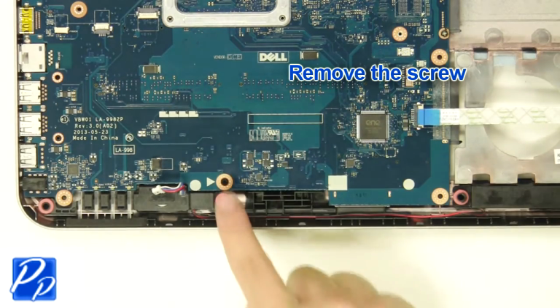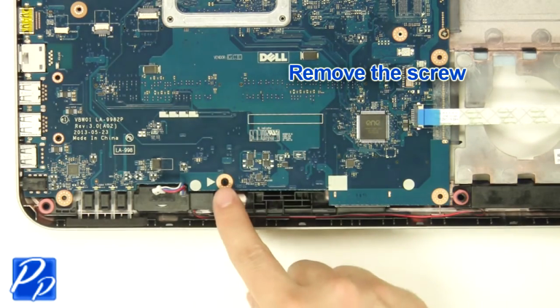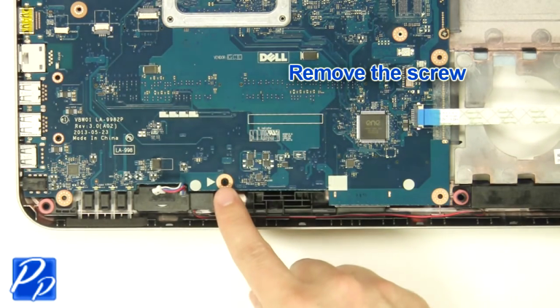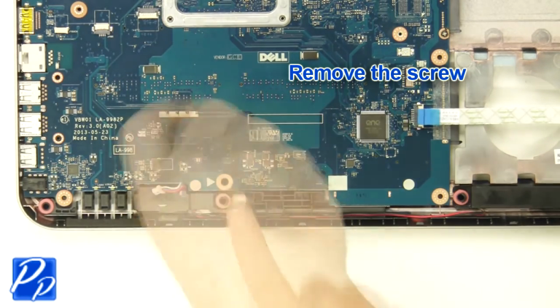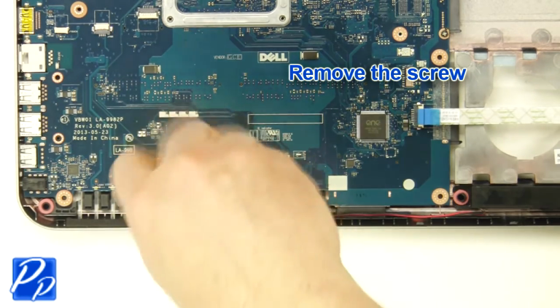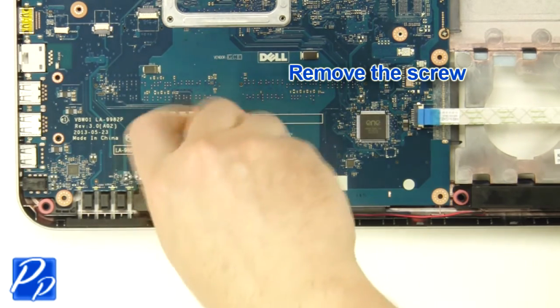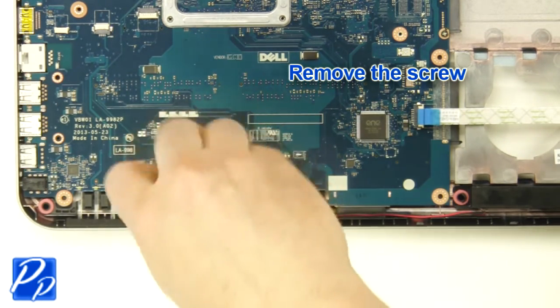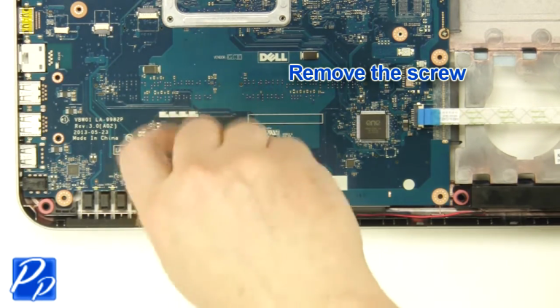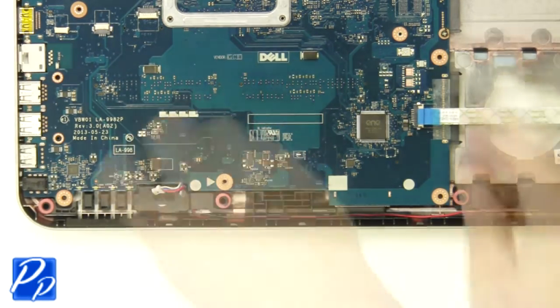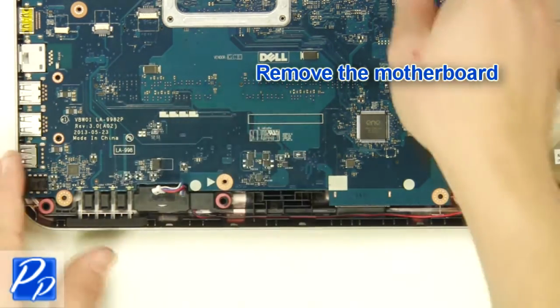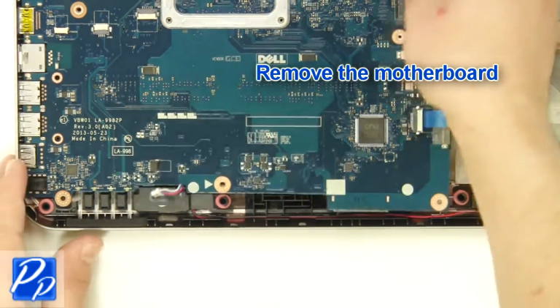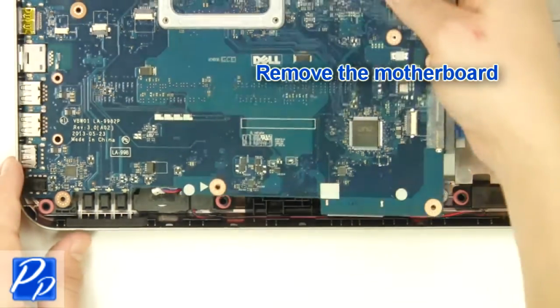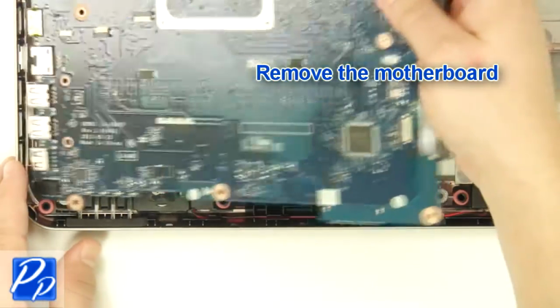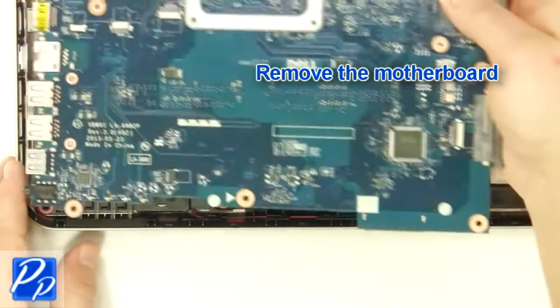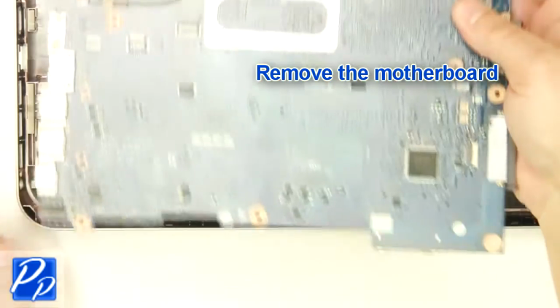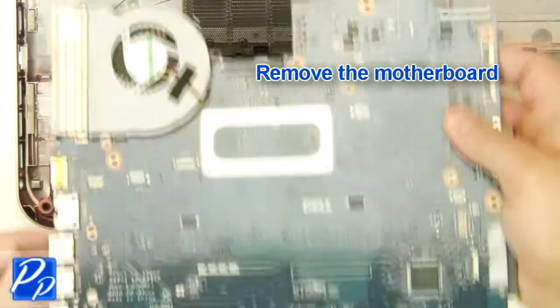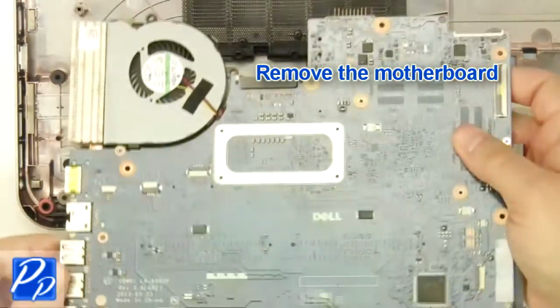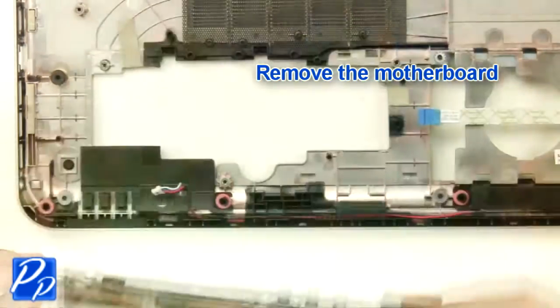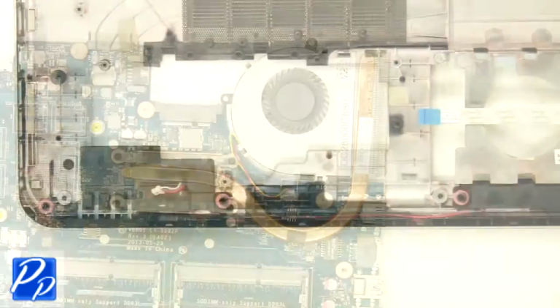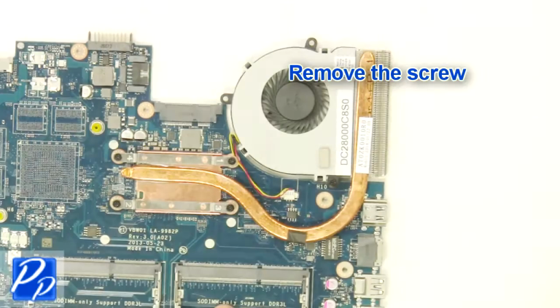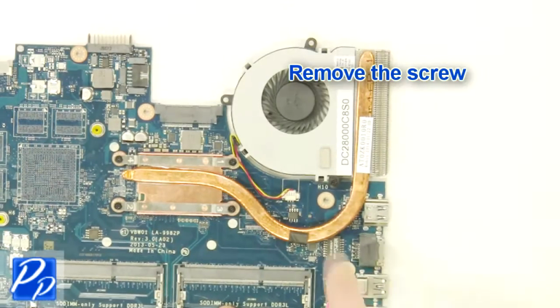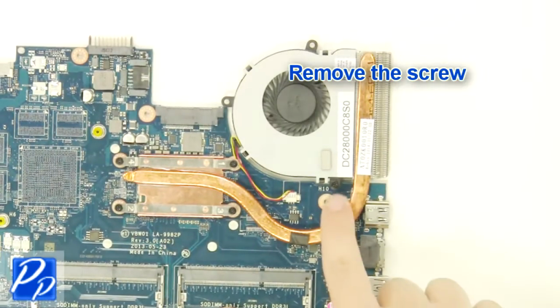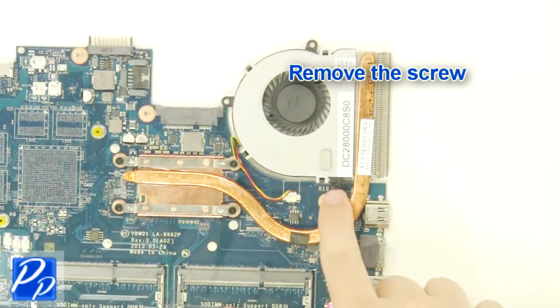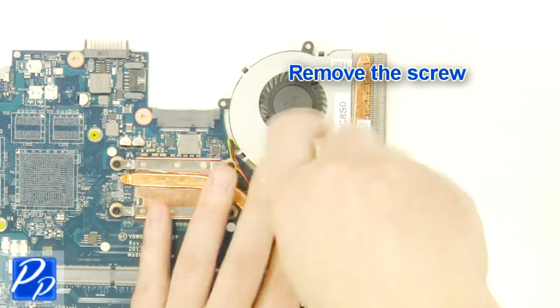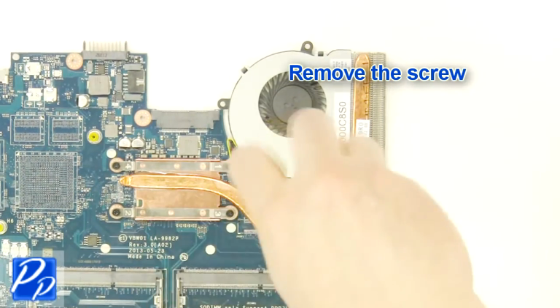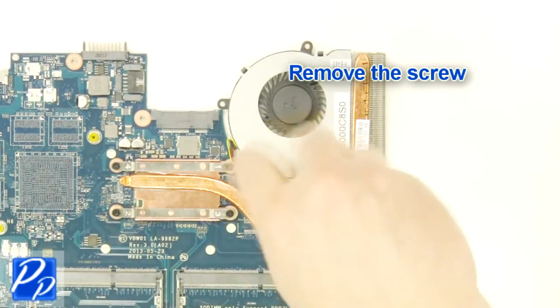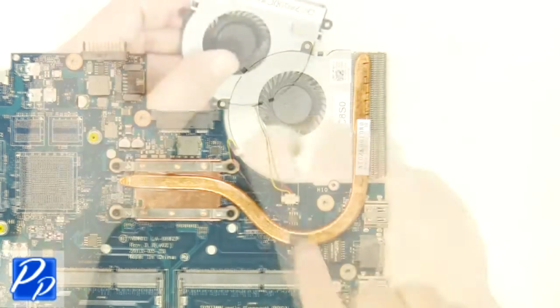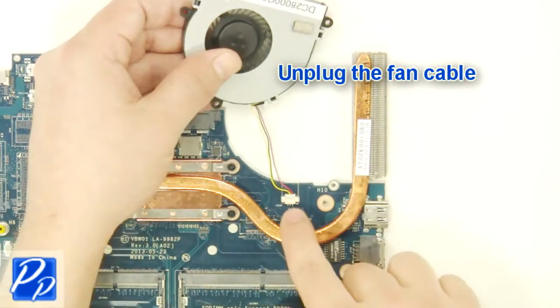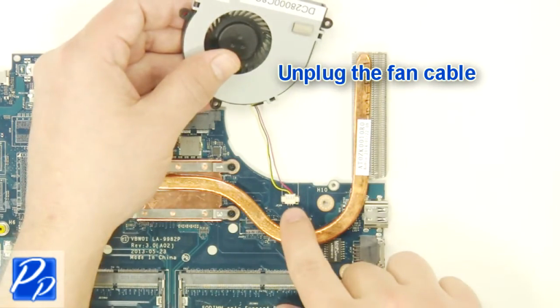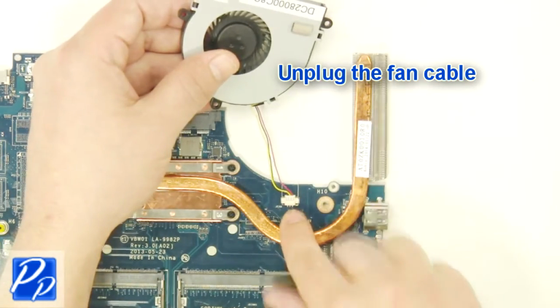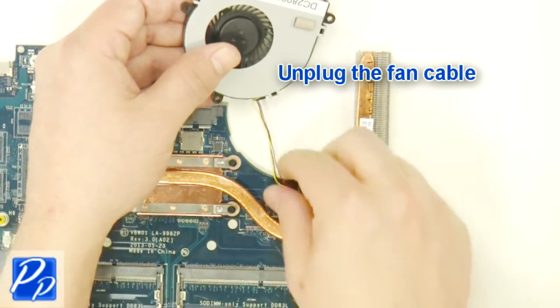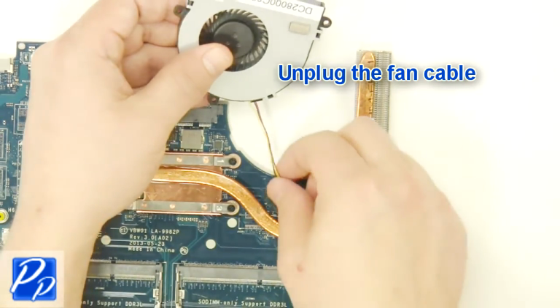Remove the screw. Remove the motherboard. Remove the screw. Unplug the fan cable.